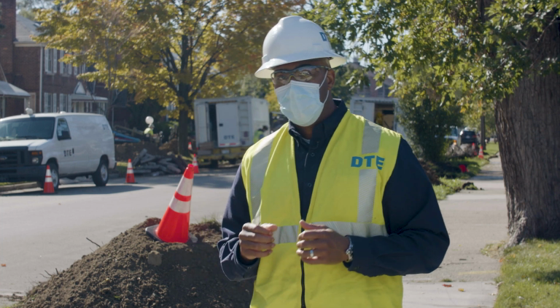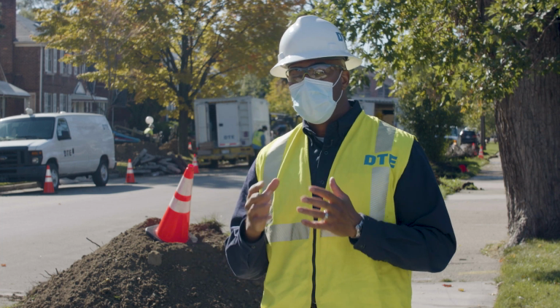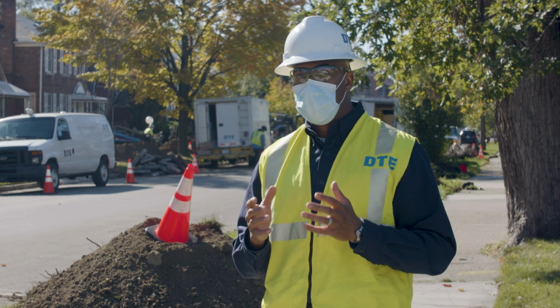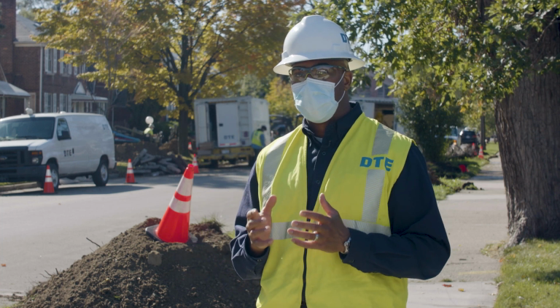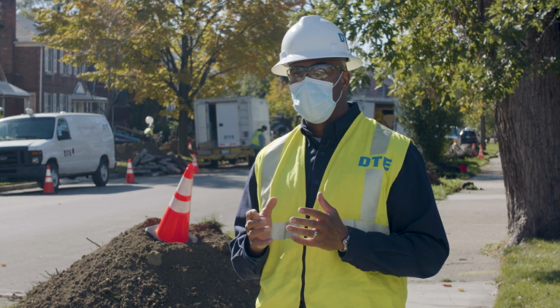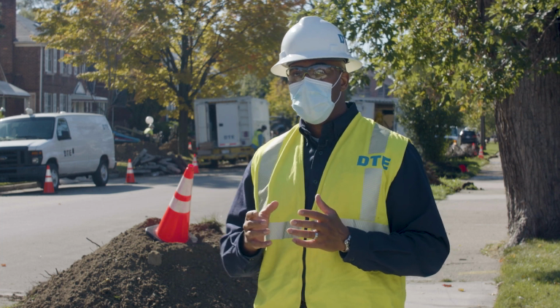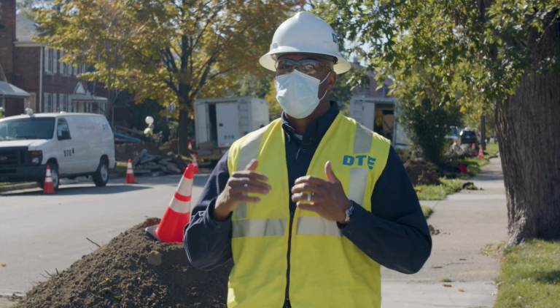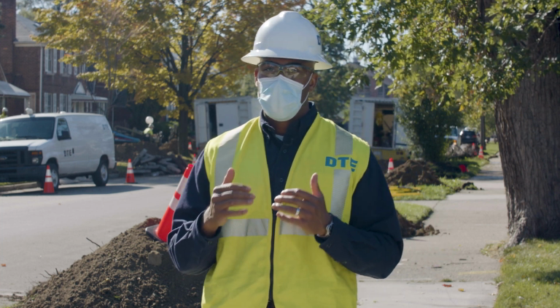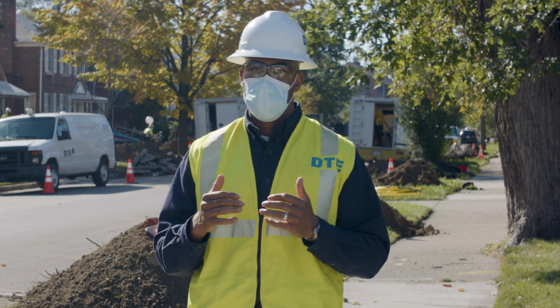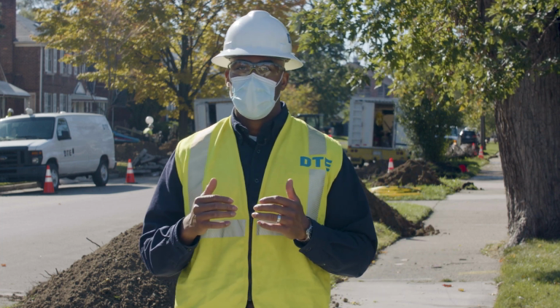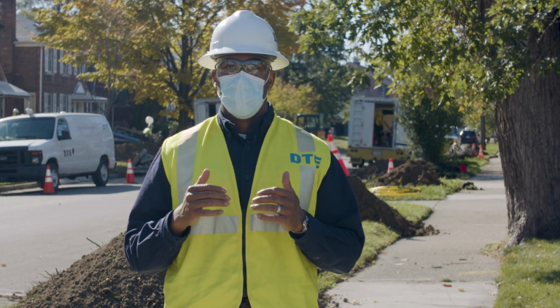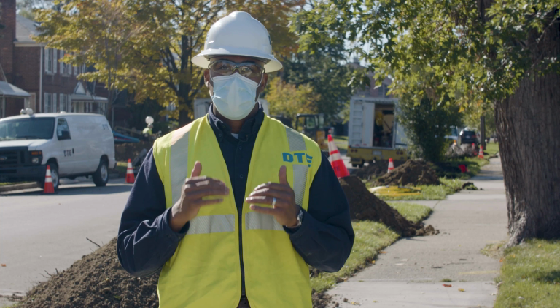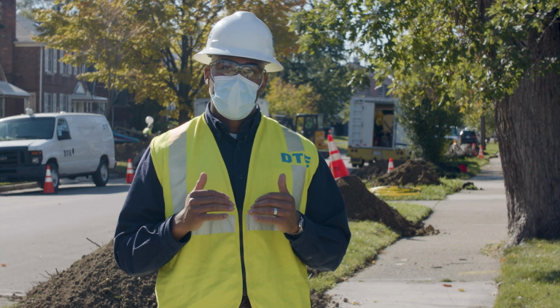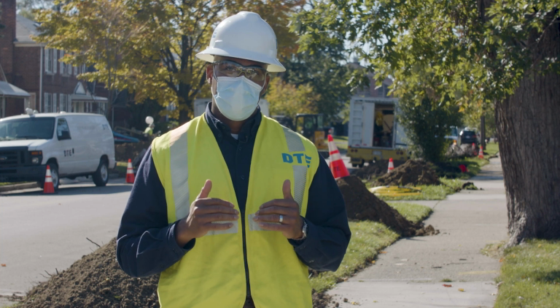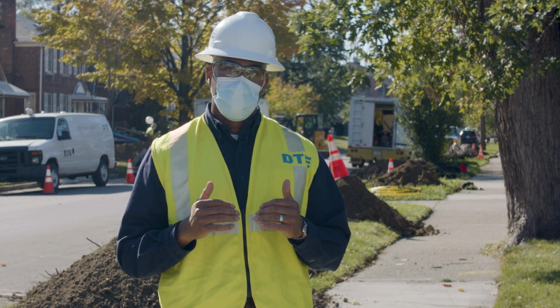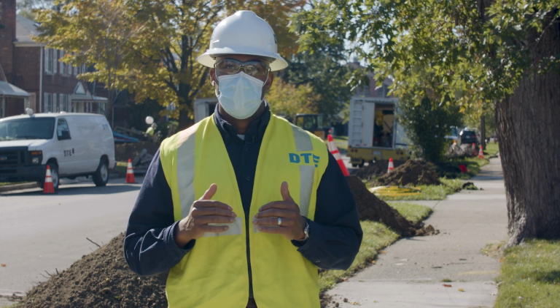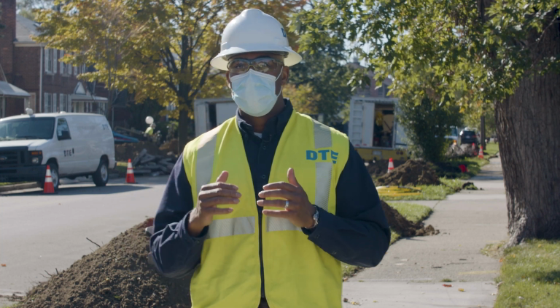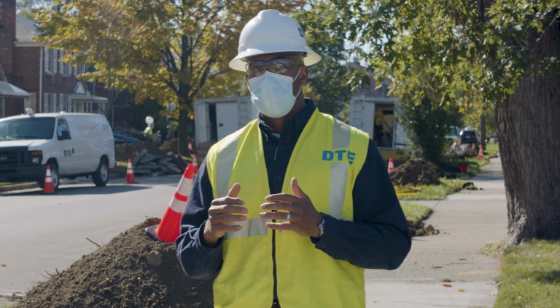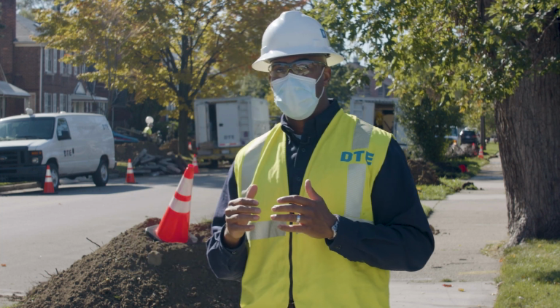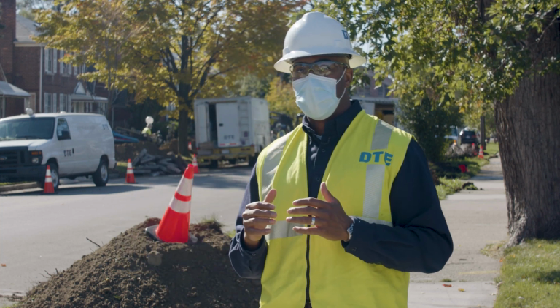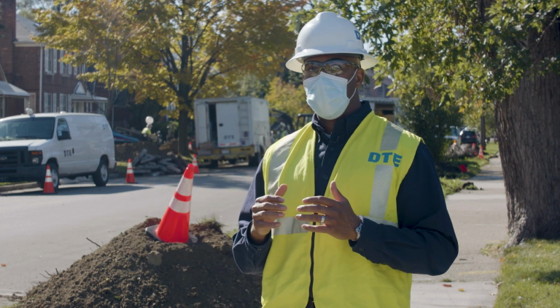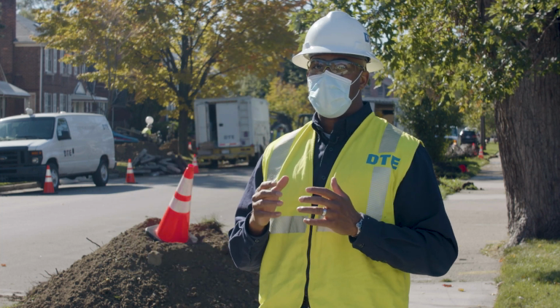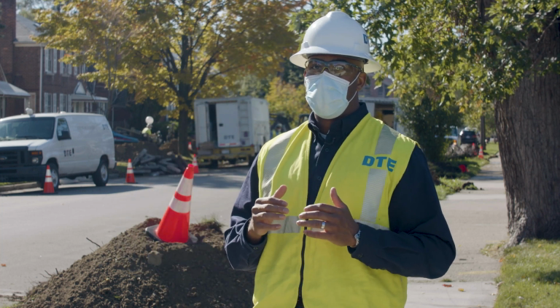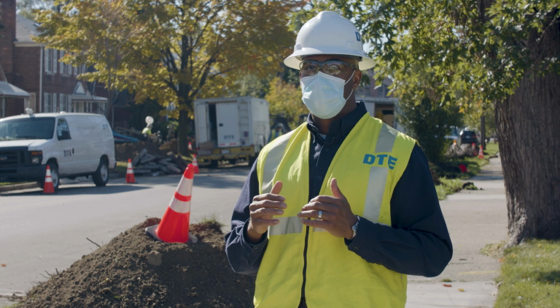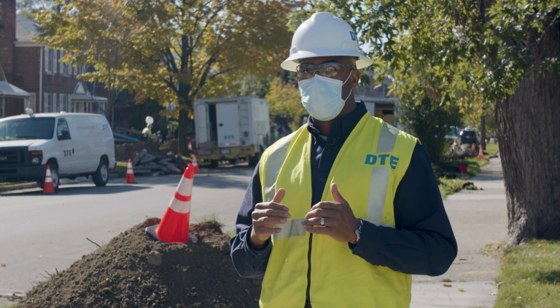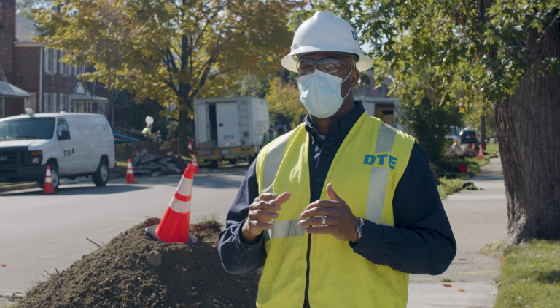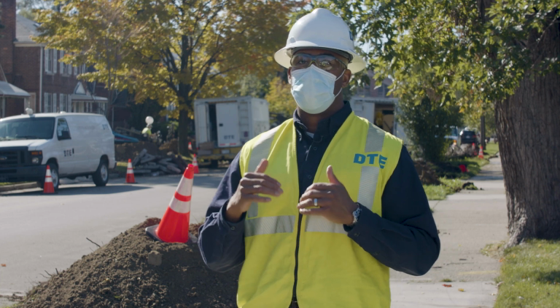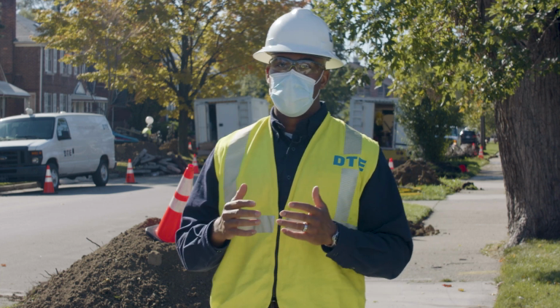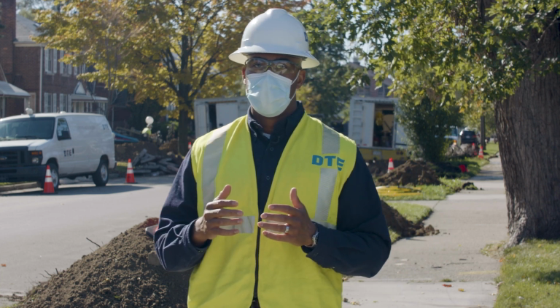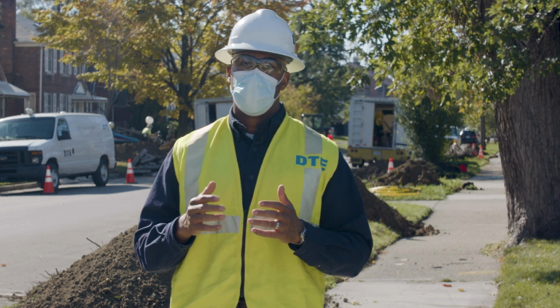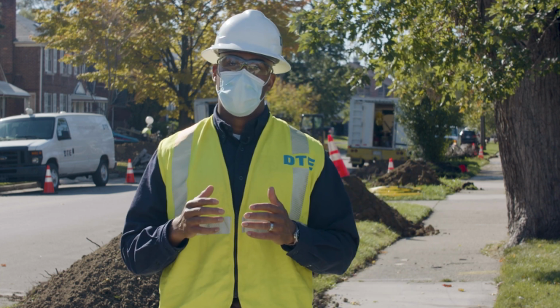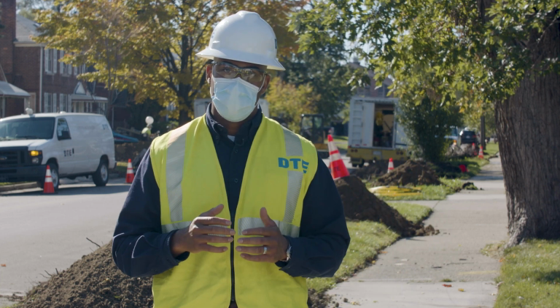We know this can be inconvenient, but it's important work. Upgrading our gas infrastructure means that we can continue providing clean, safe, and reliable energy to your home or business.